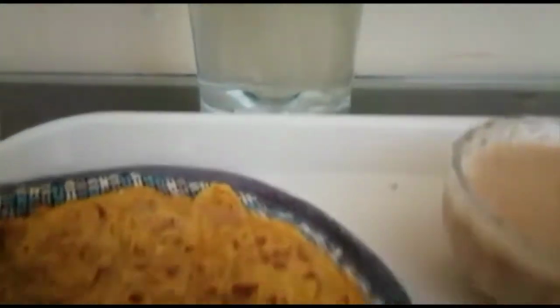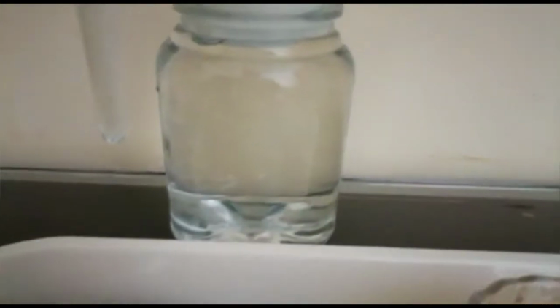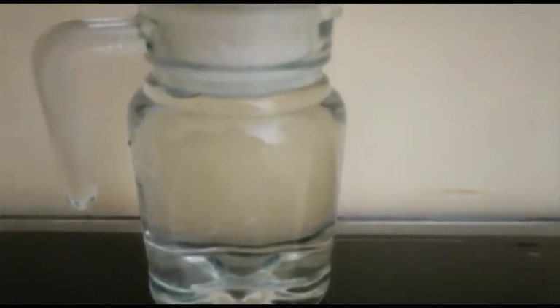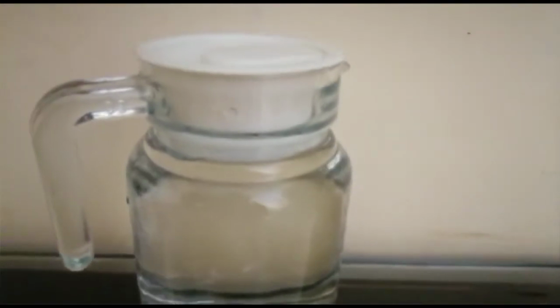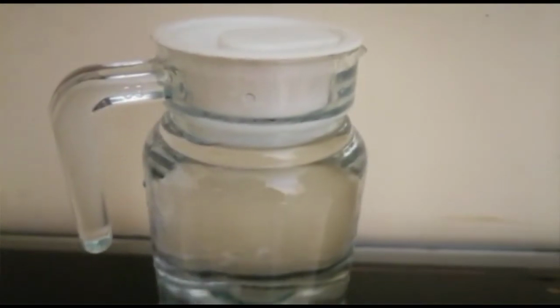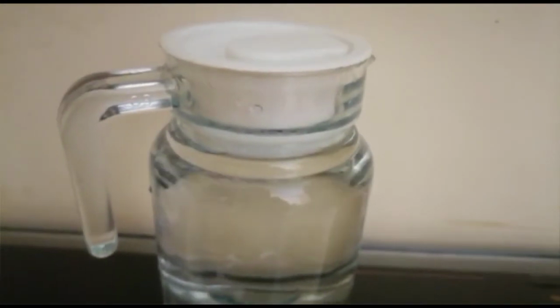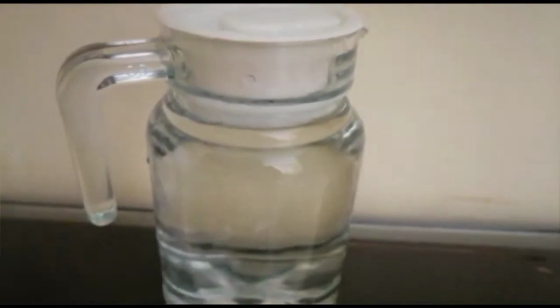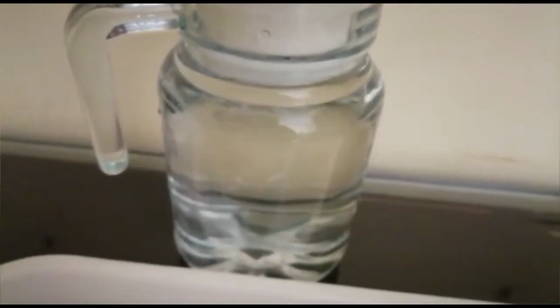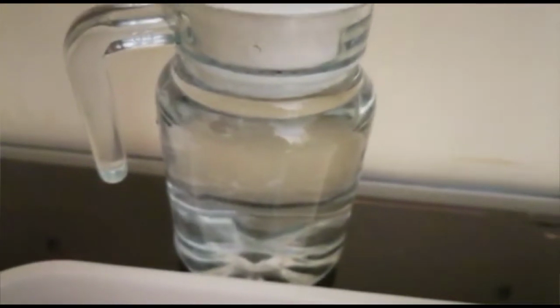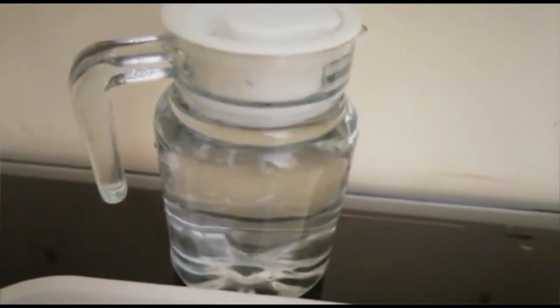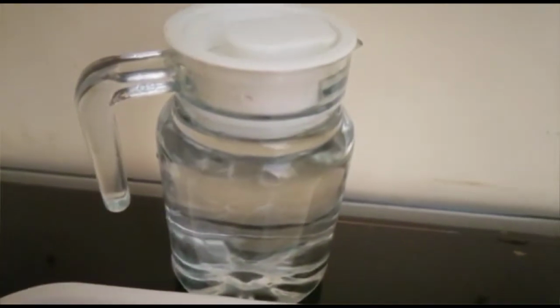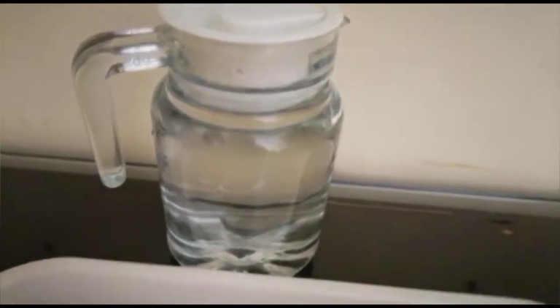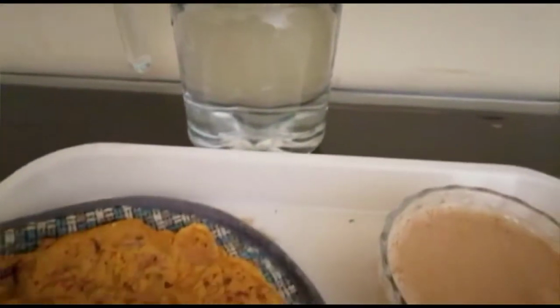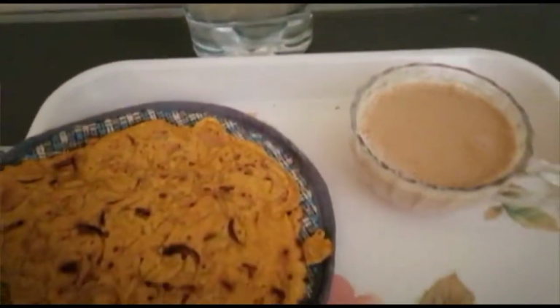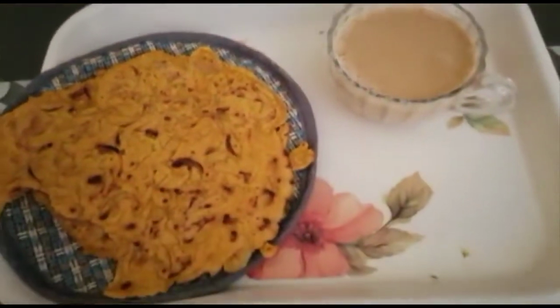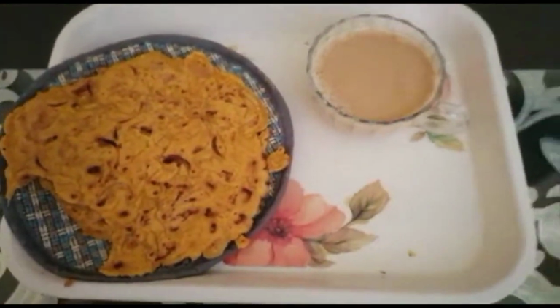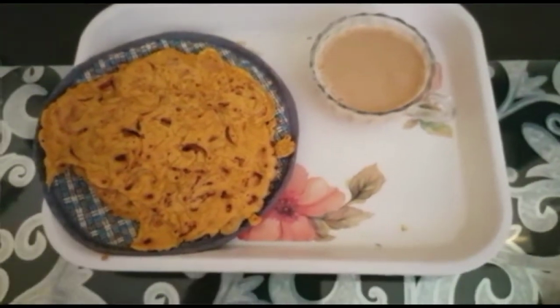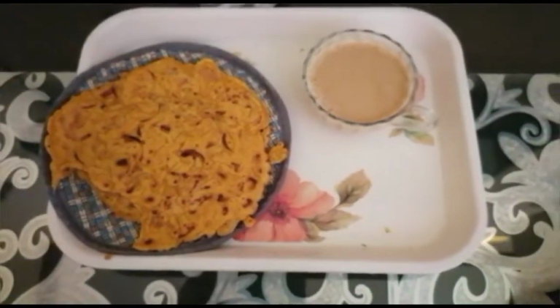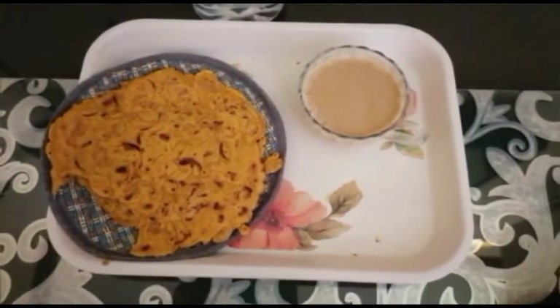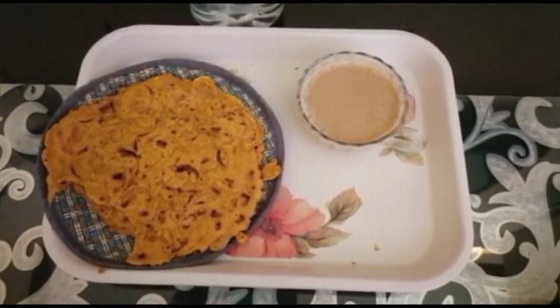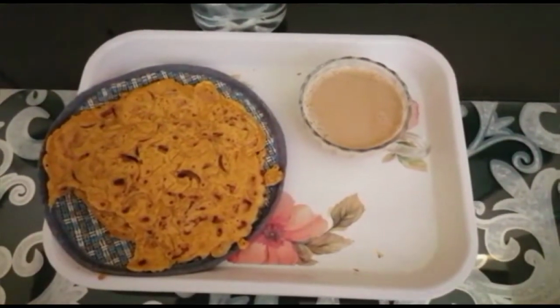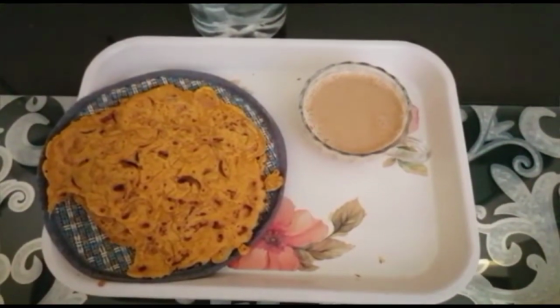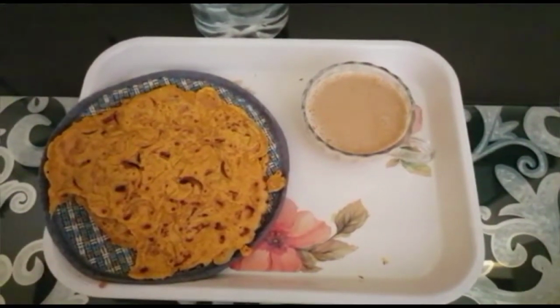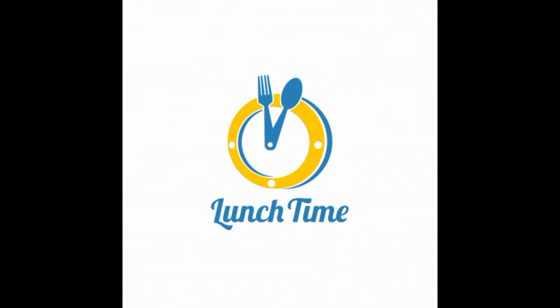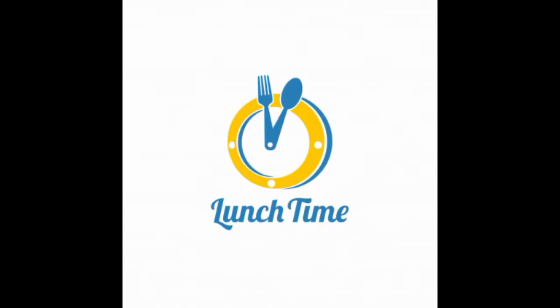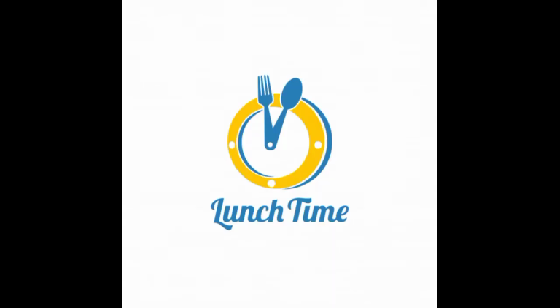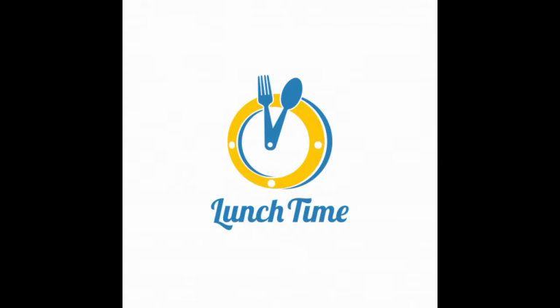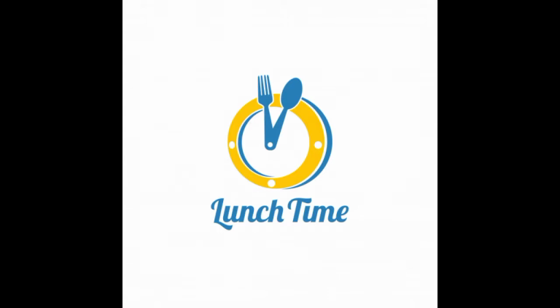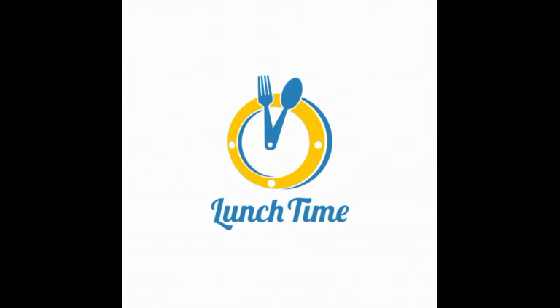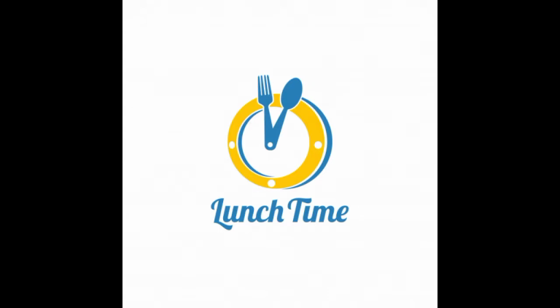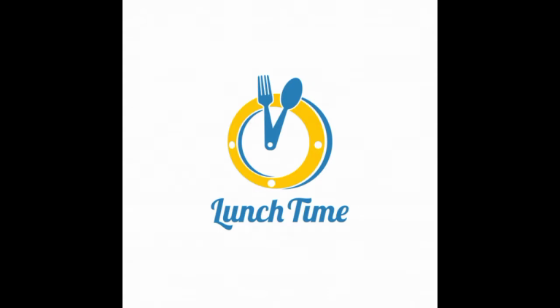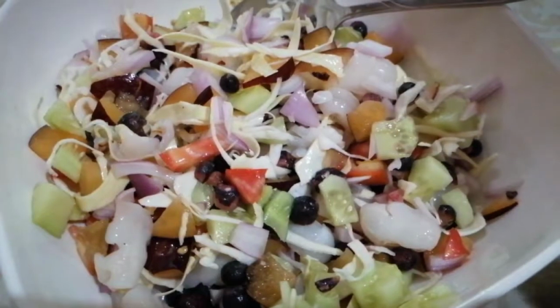Don't forget to drink a lot of water while you are on a diet, whether in summers or winters. Please don't let your hydration level drop. So let's move to lunch time.